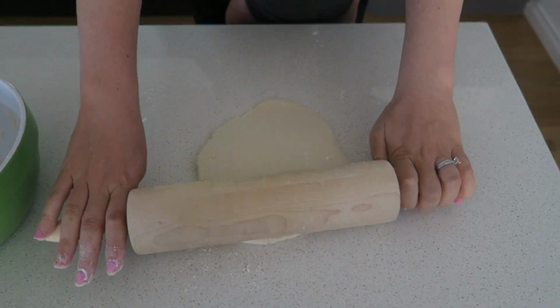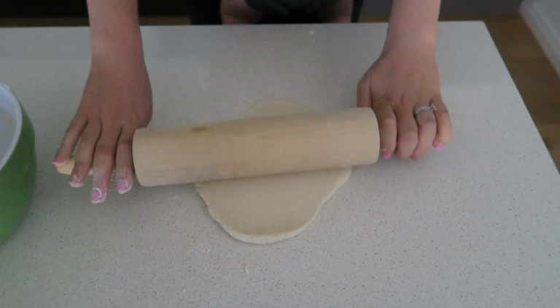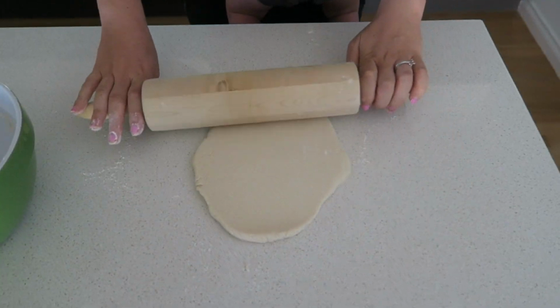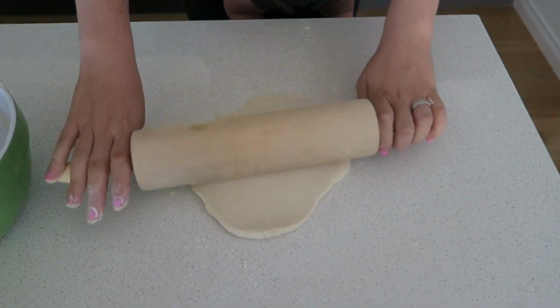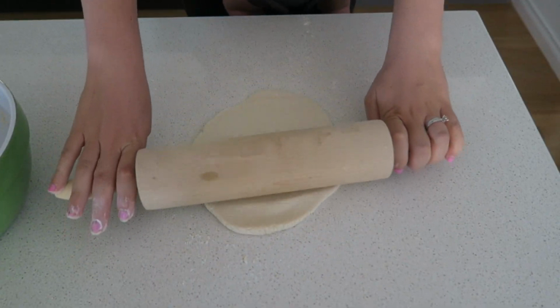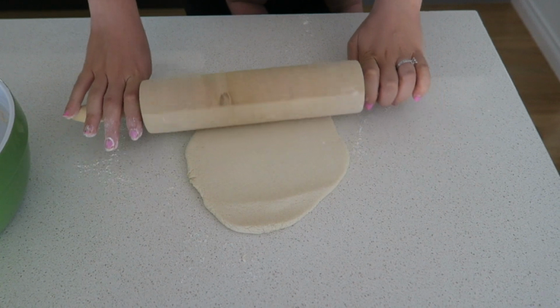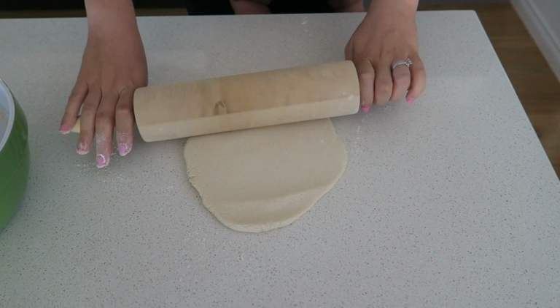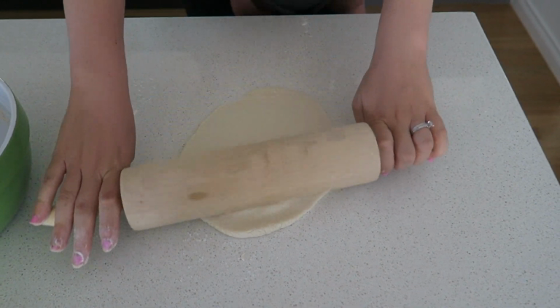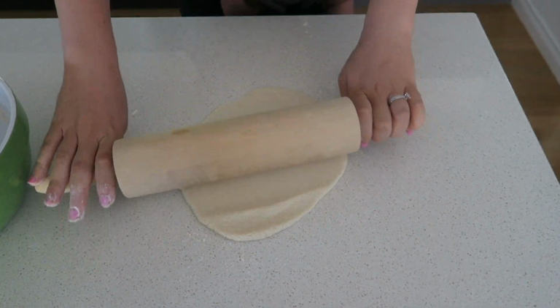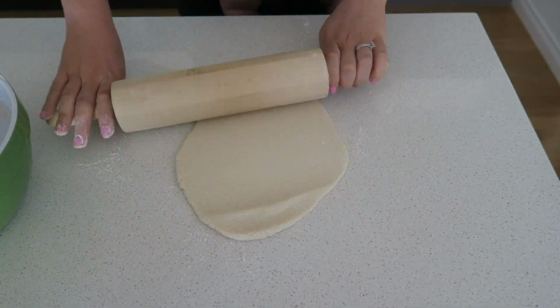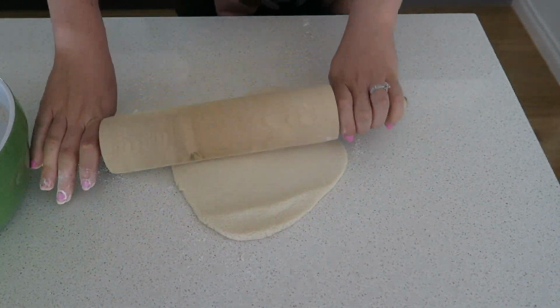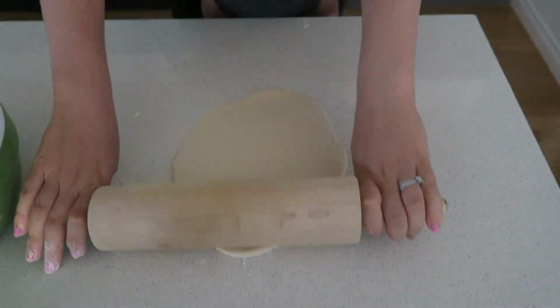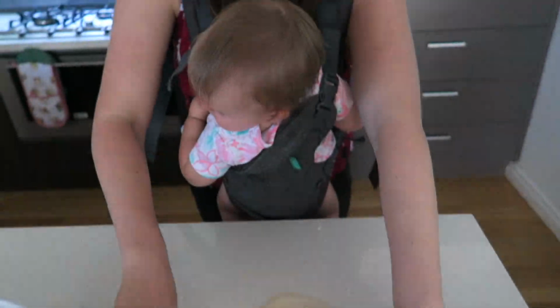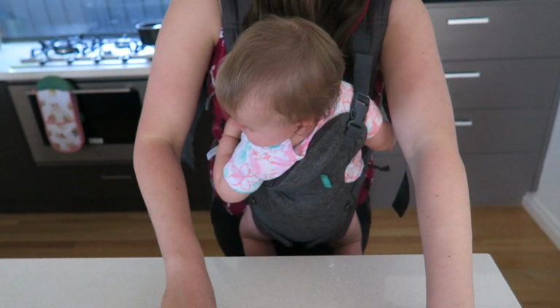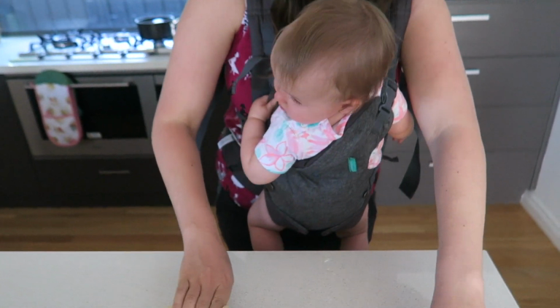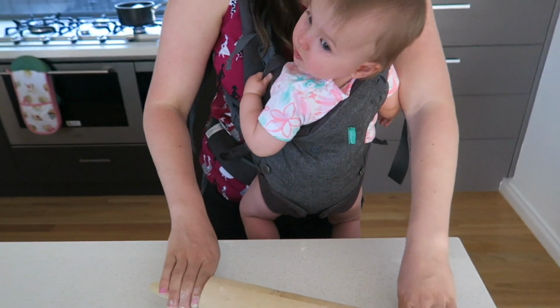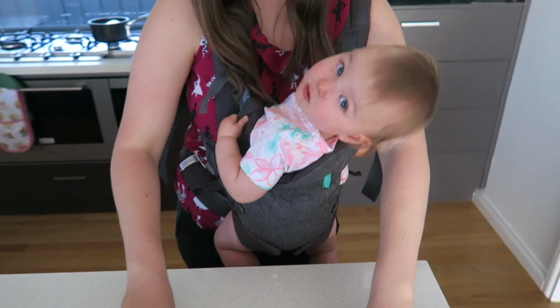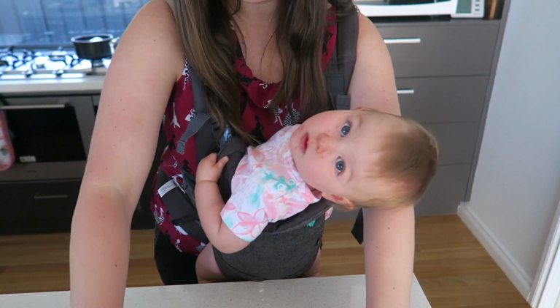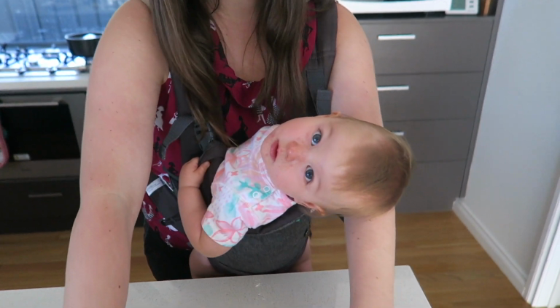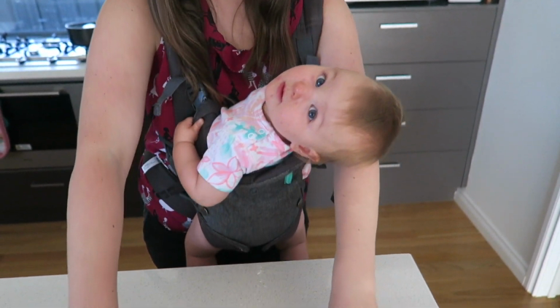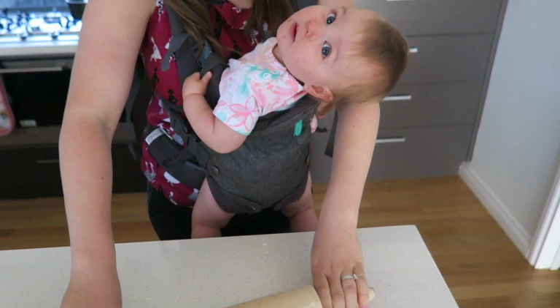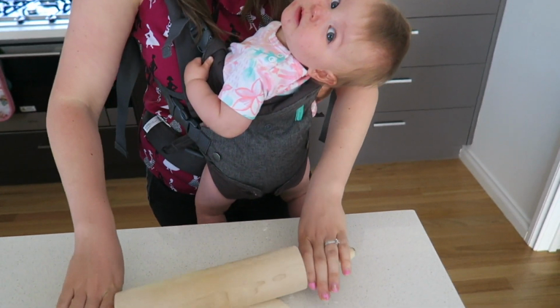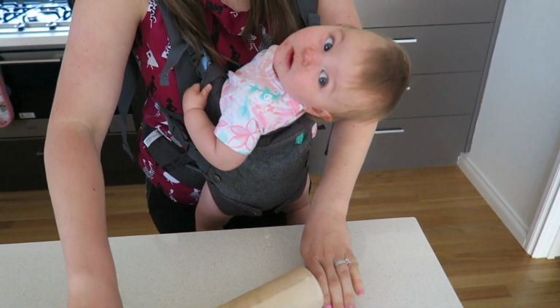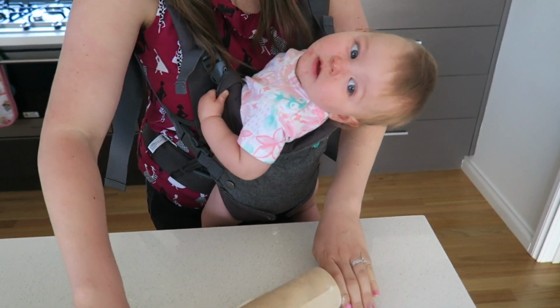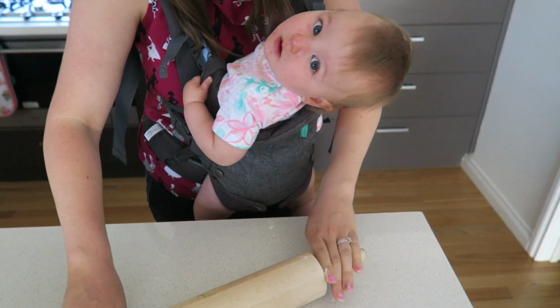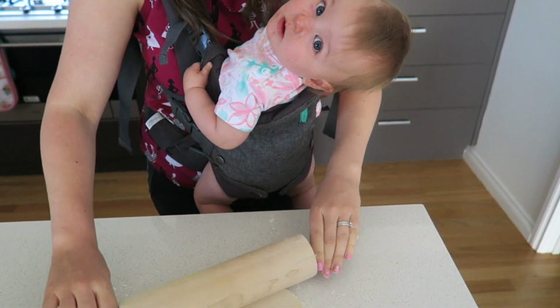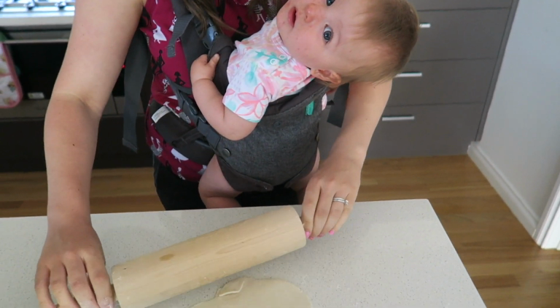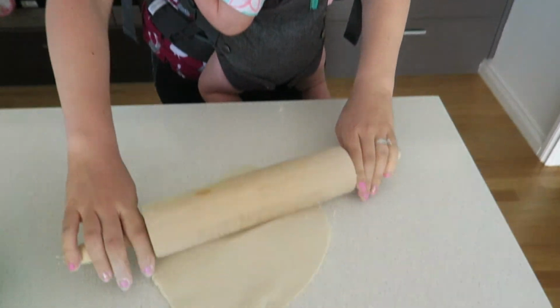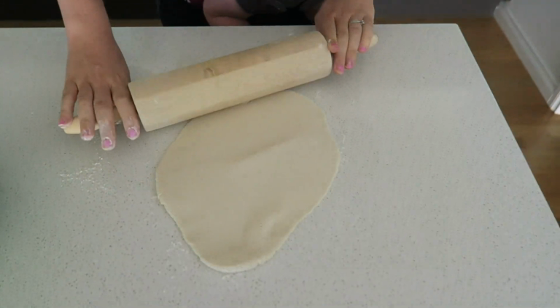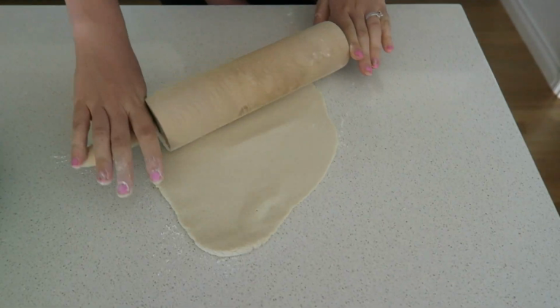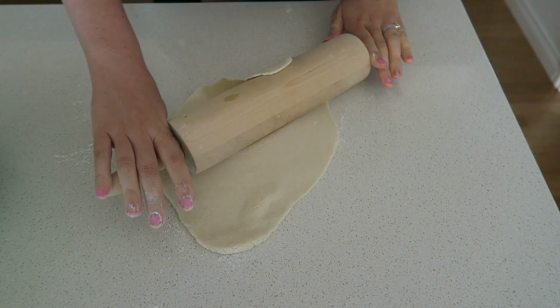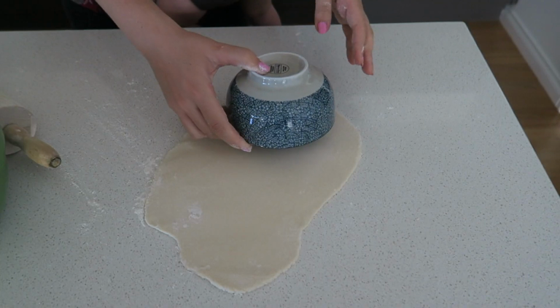I rolled it out to about a quarter to half an inch thick, or half a centimeter to a centimeter thick. I kept these pretty thin, so probably half a centimeter. I've got Sophie in the baby carrier if she wanted to be part of the action.